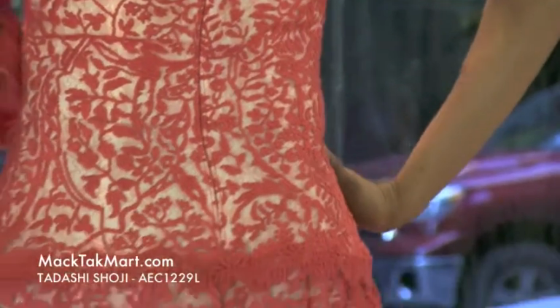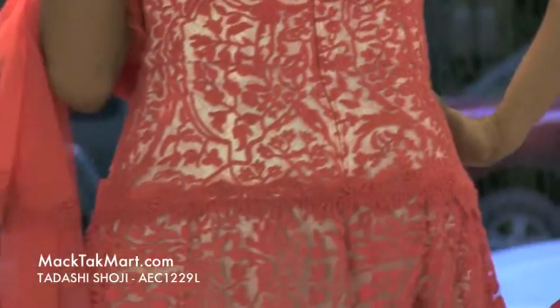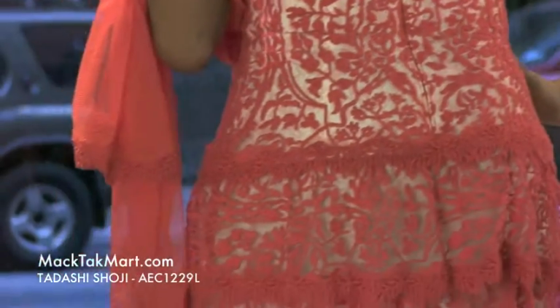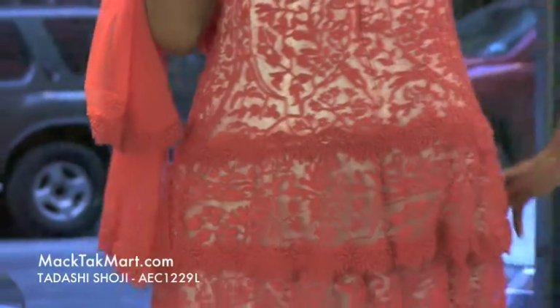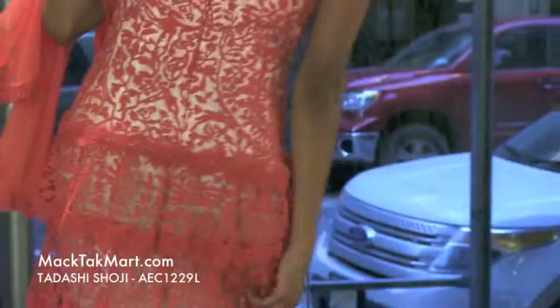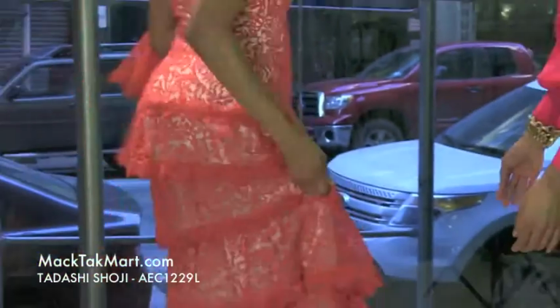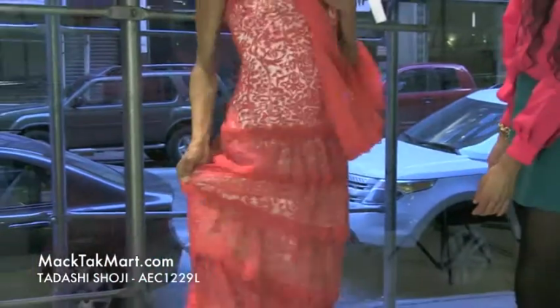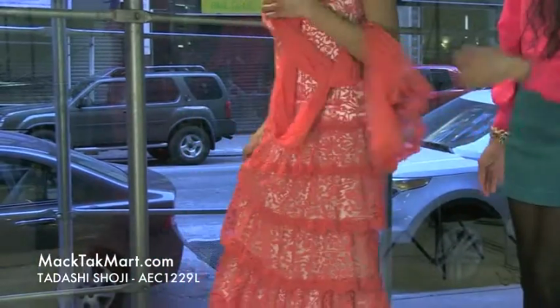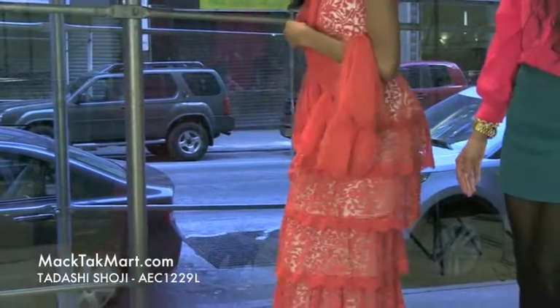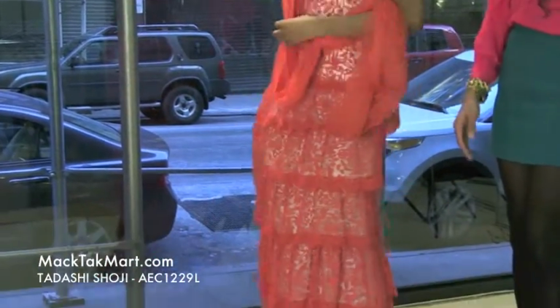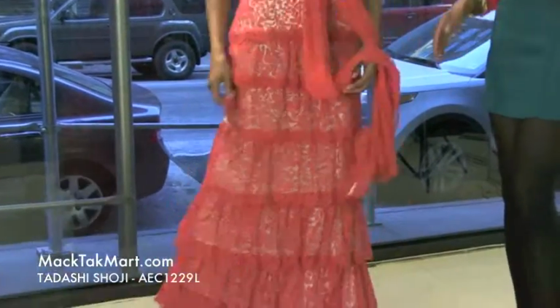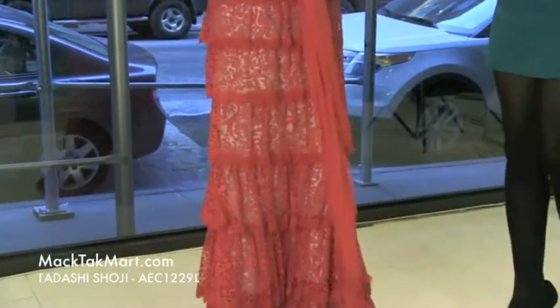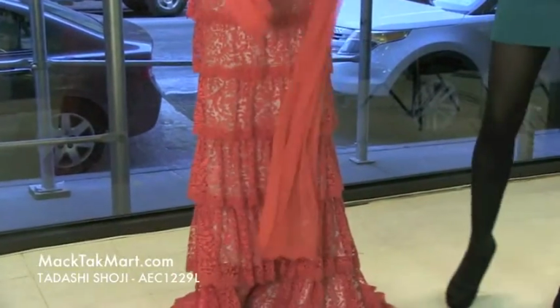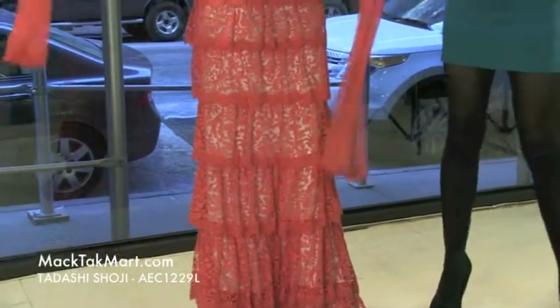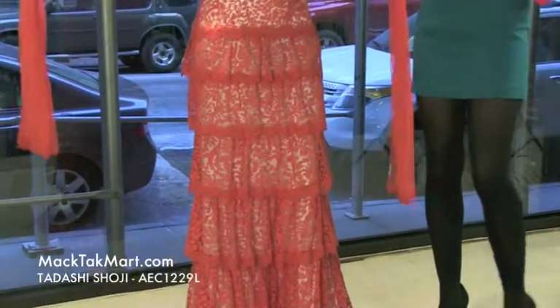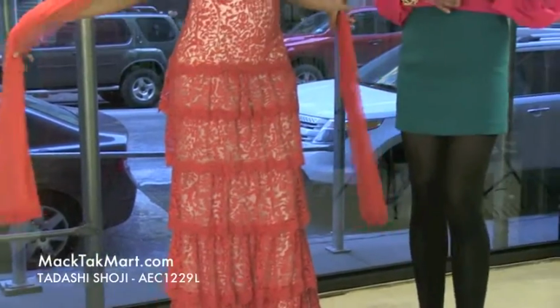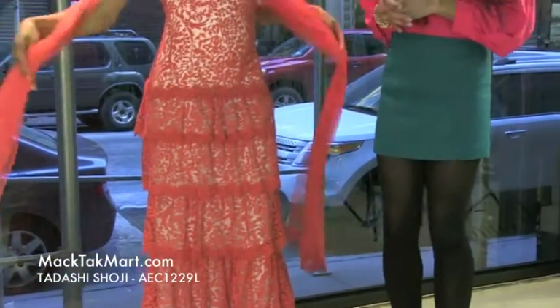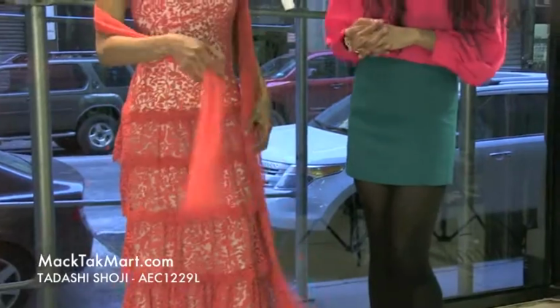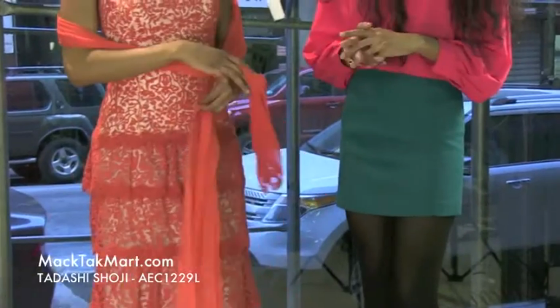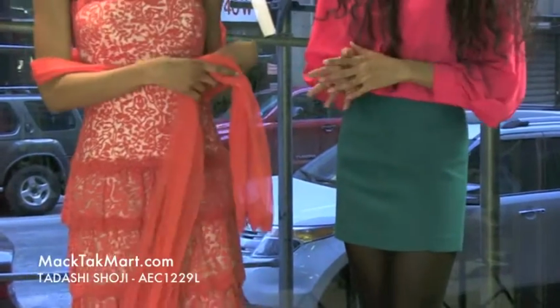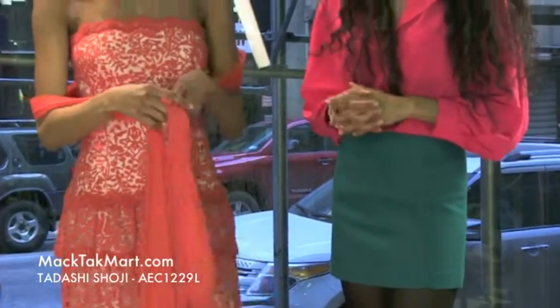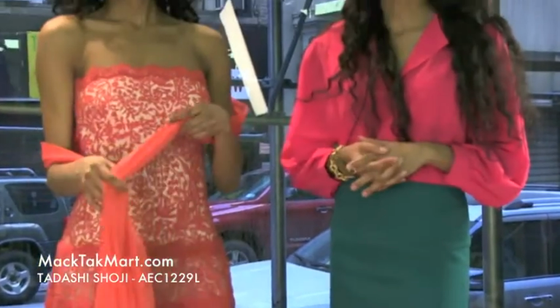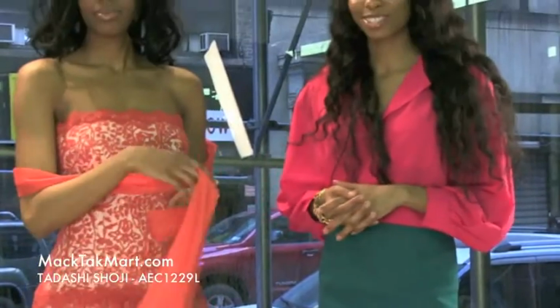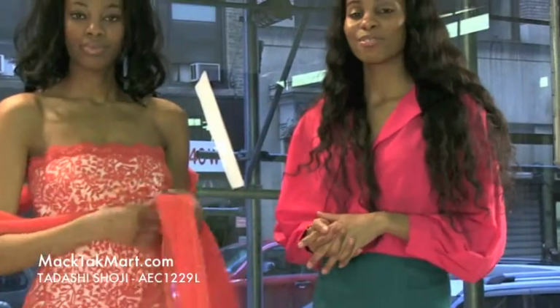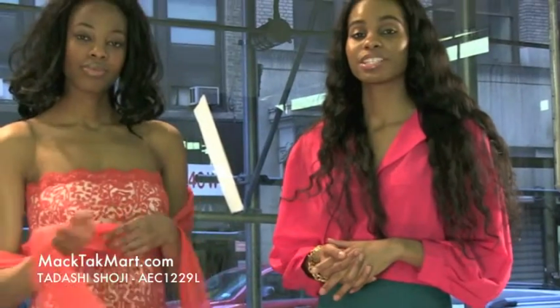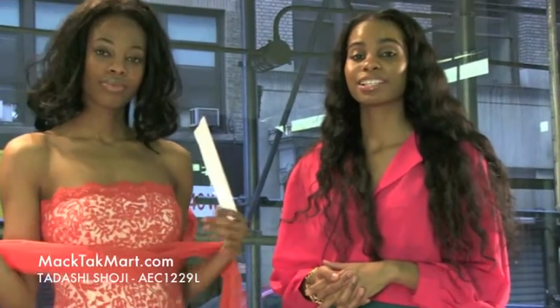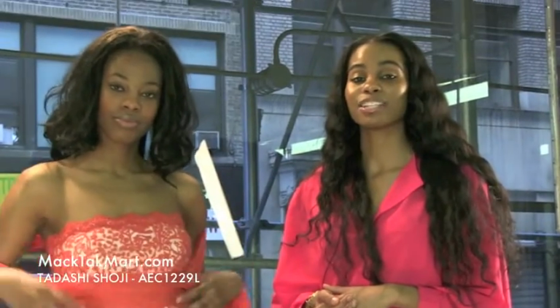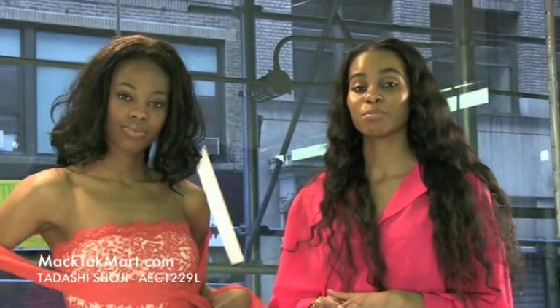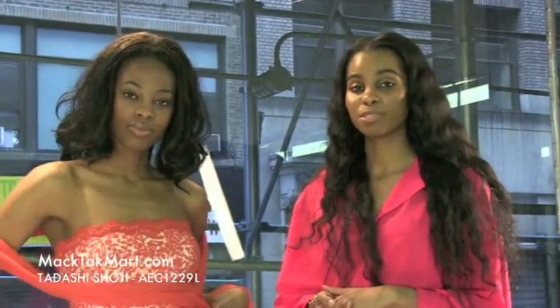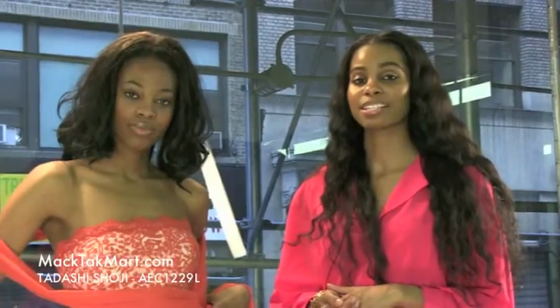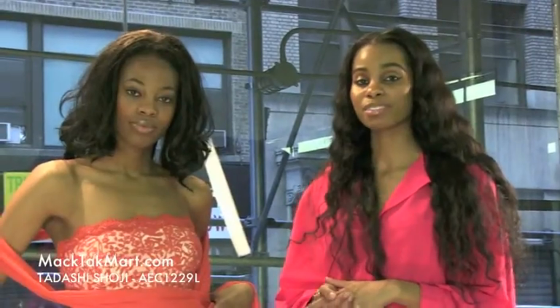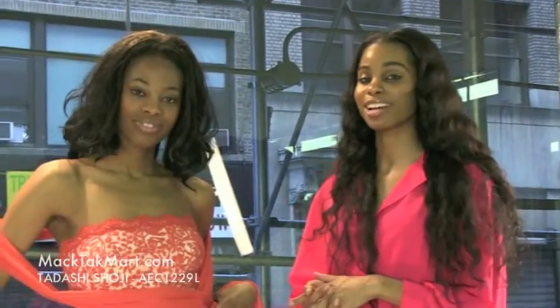Now if we do a spin here — as you can see, this dress has much movement, a lot going on. If you have any questions regarding how to style or accessorize this dress, feel free to contact us at www.mectecmart.com.